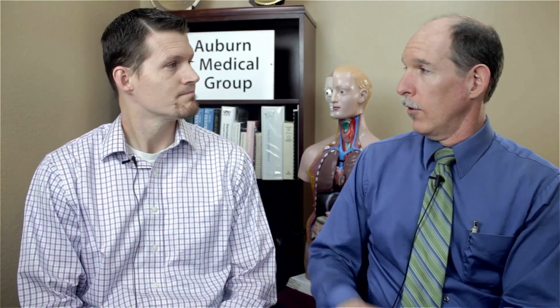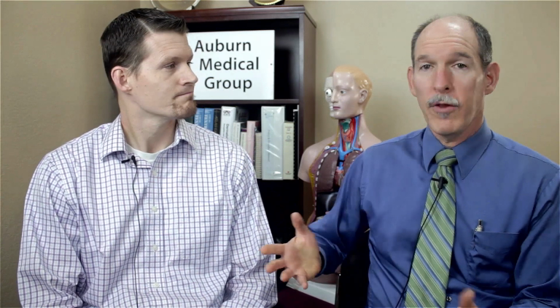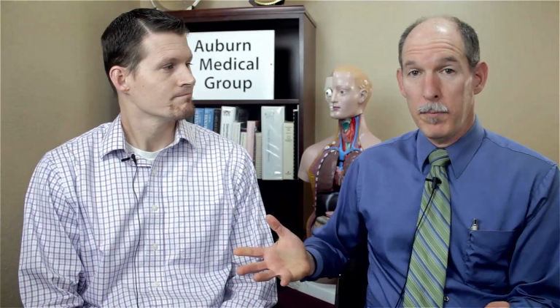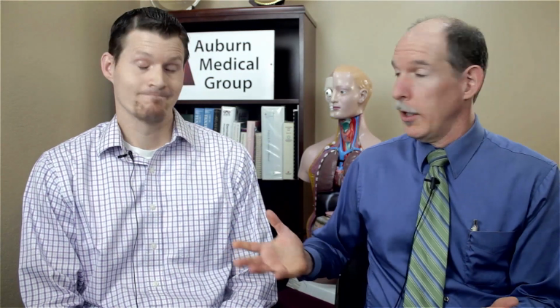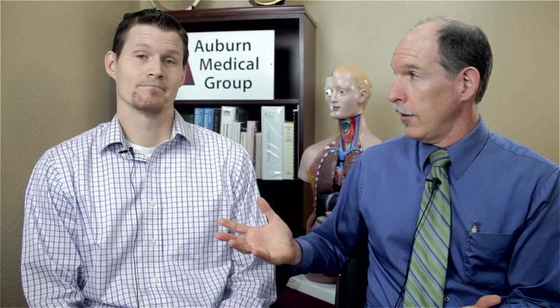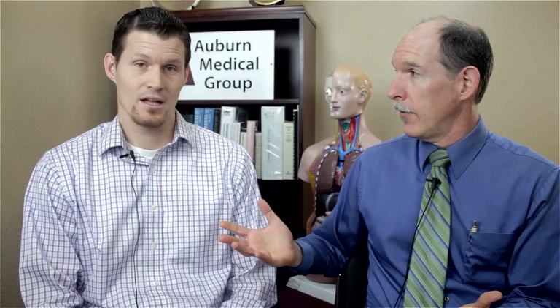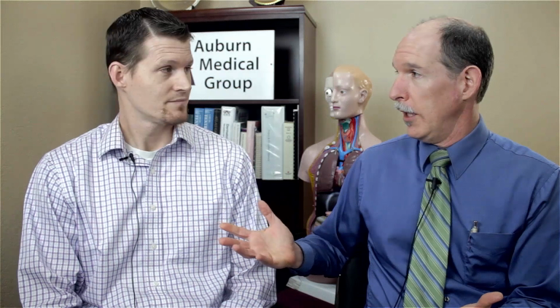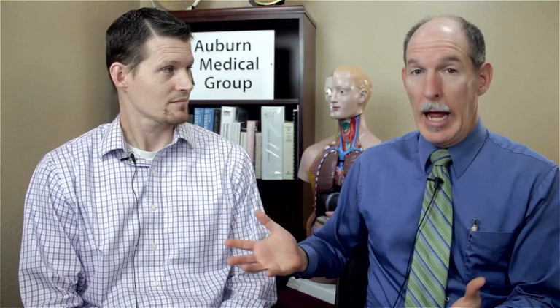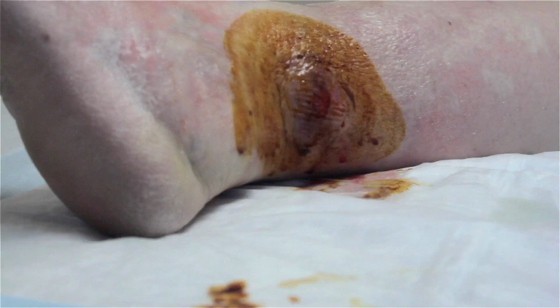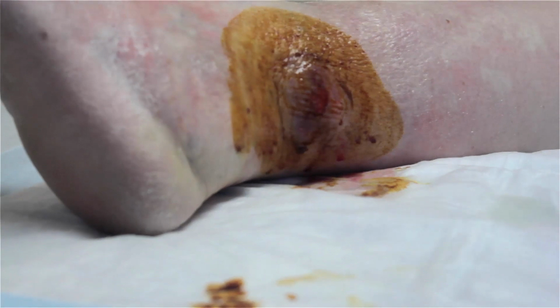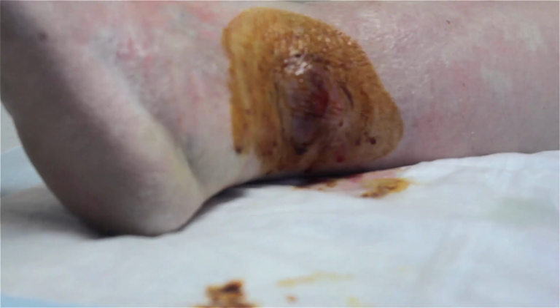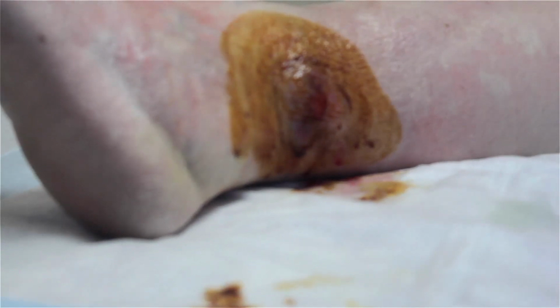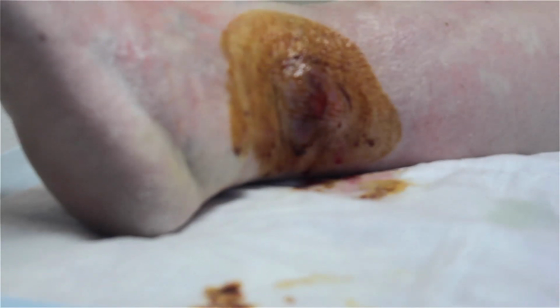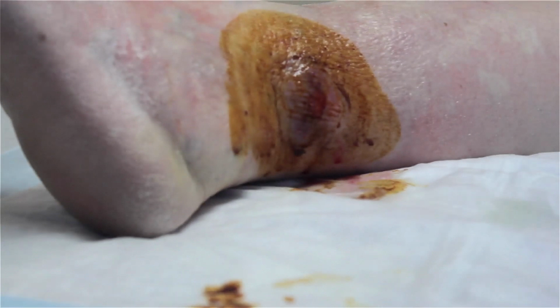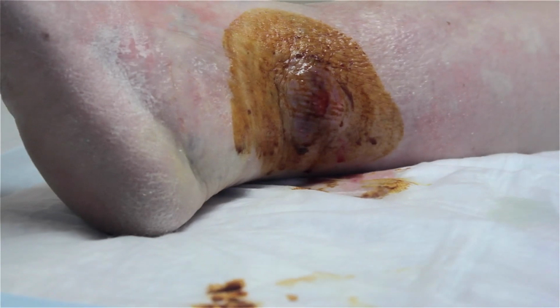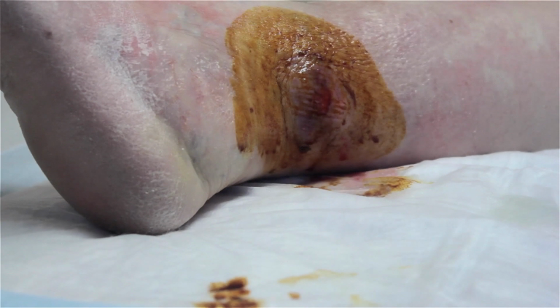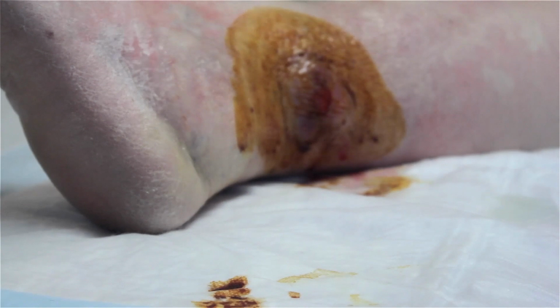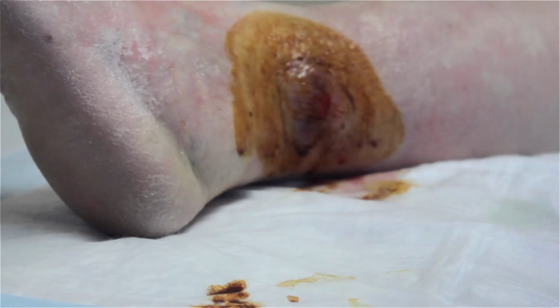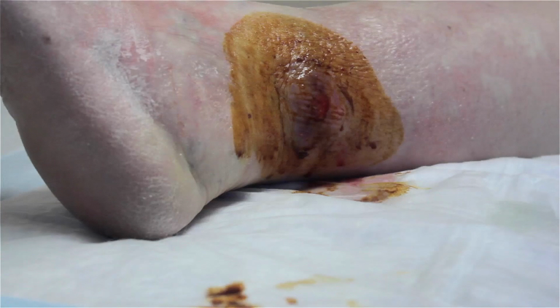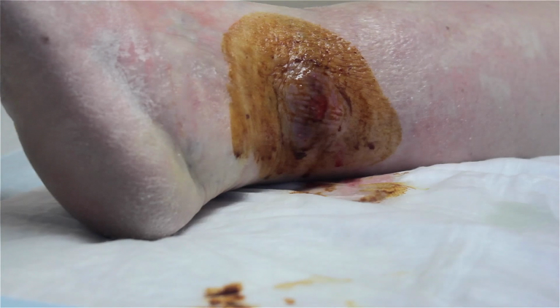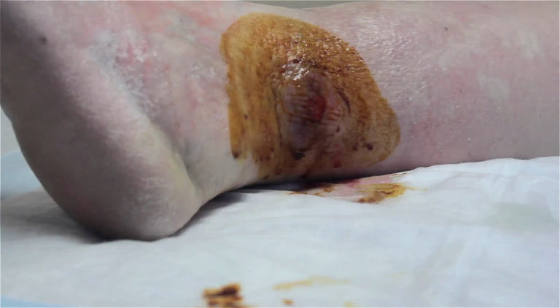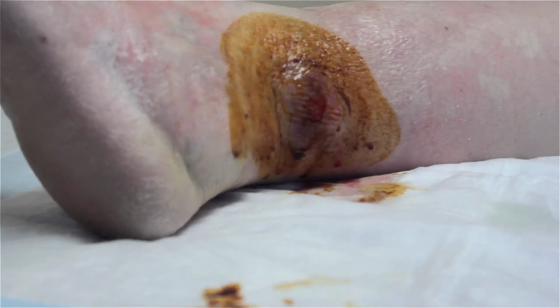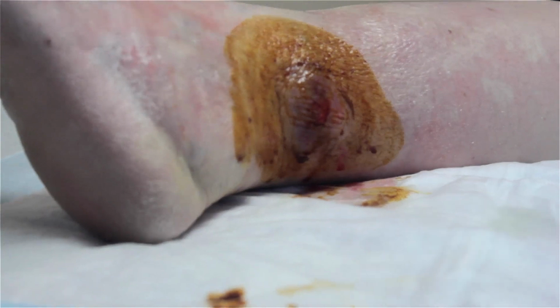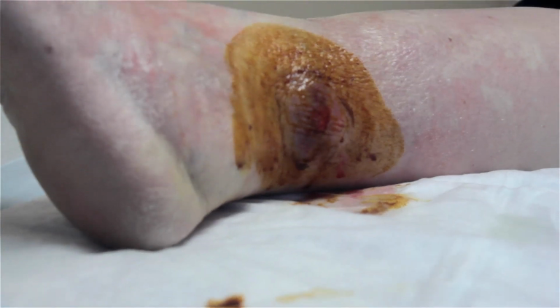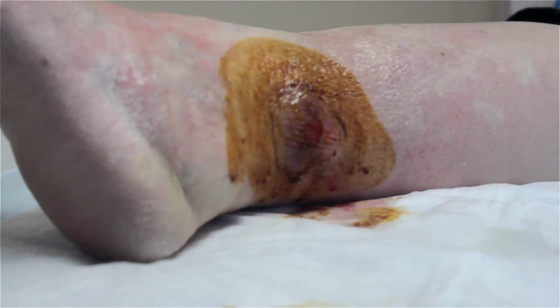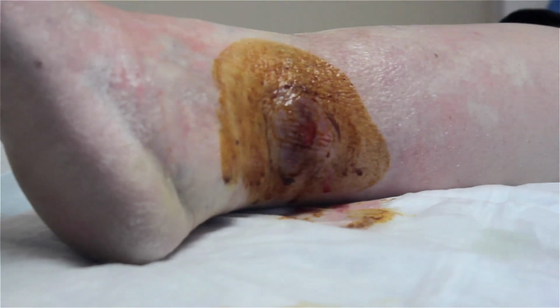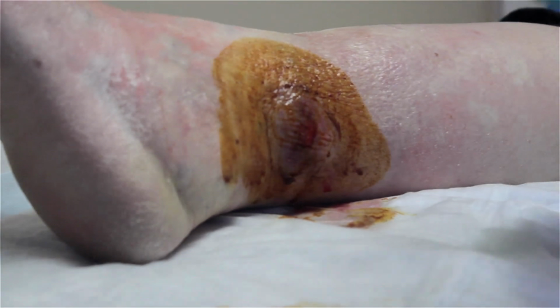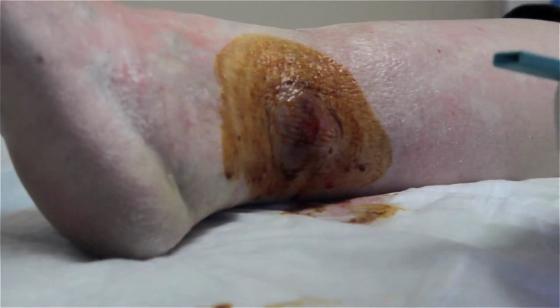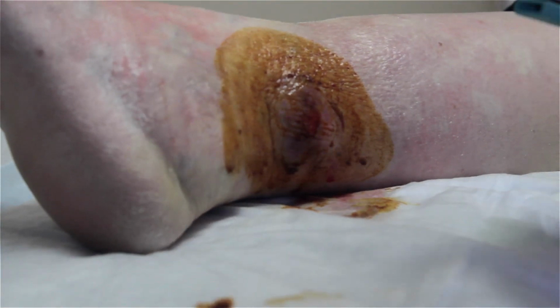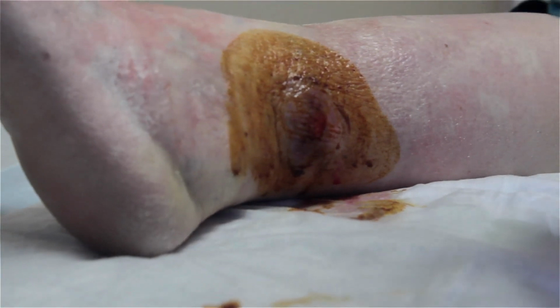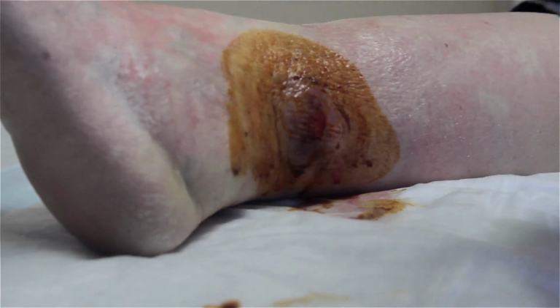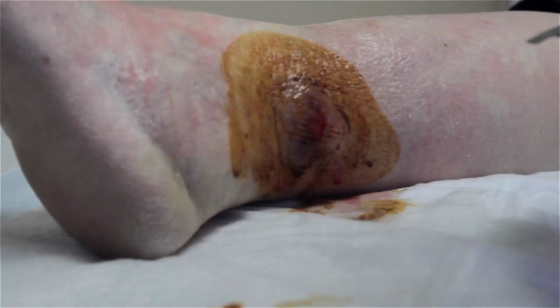So with fluid being underneath it, that would be an abscess. In watching this video, if you're squeamish or you don't like seeing fluid come out of people's bodies, do not proceed and watch the rest of this video.